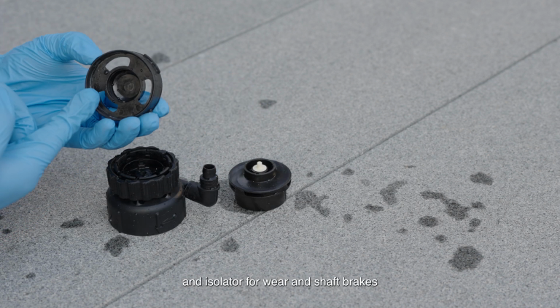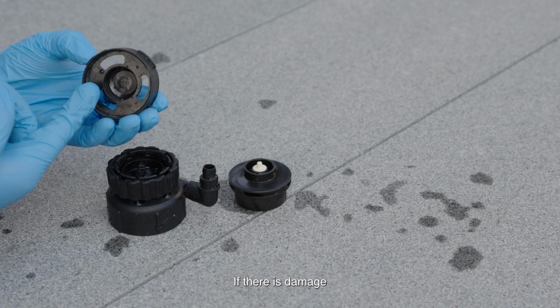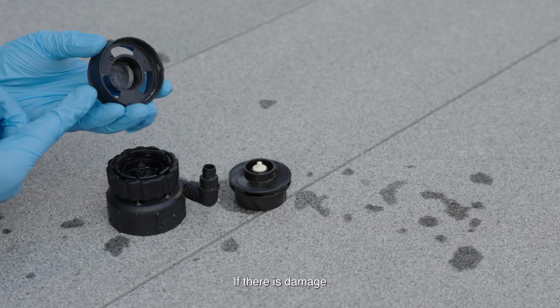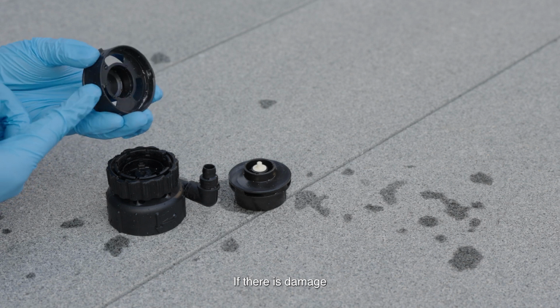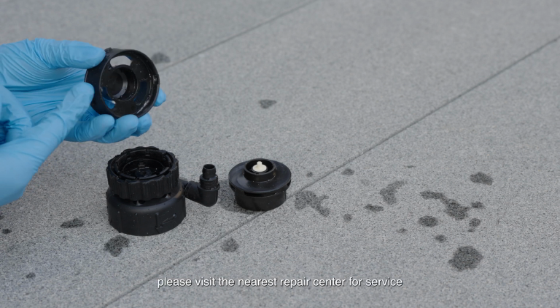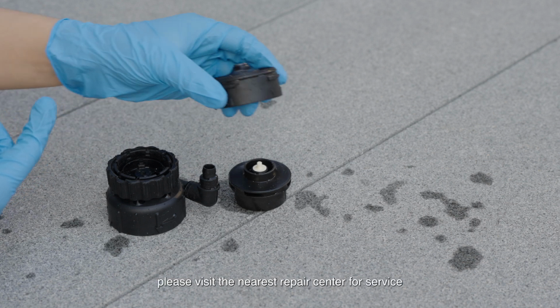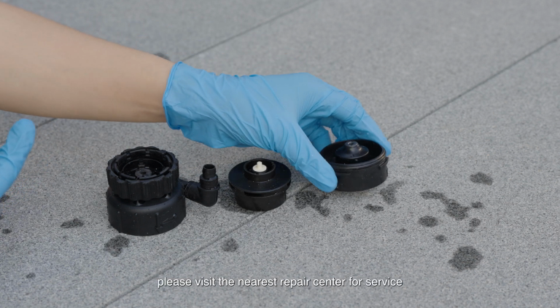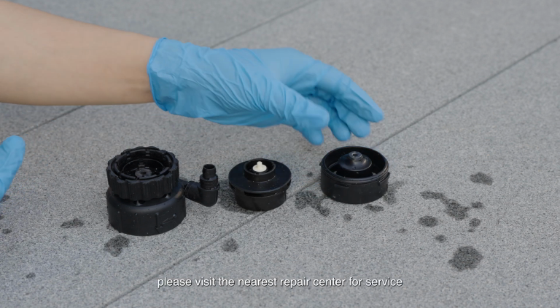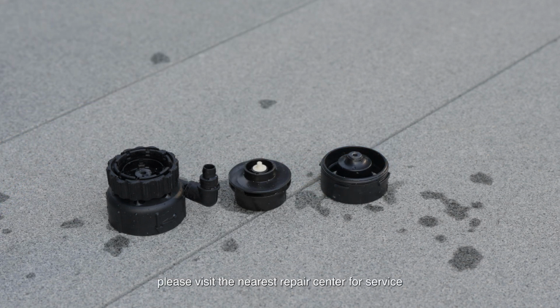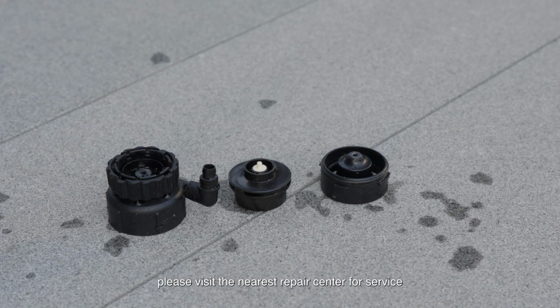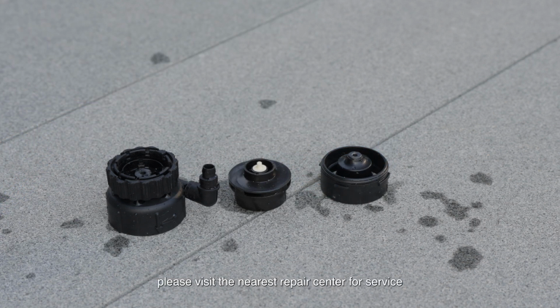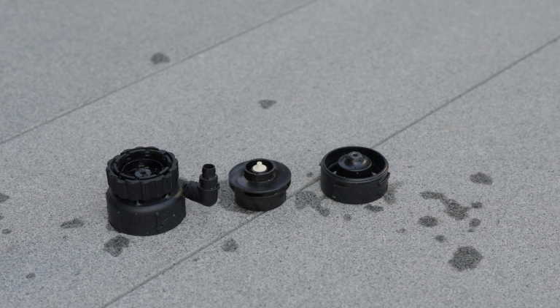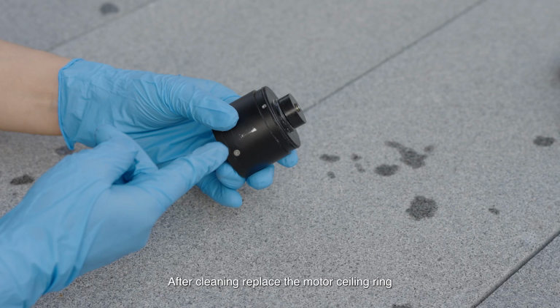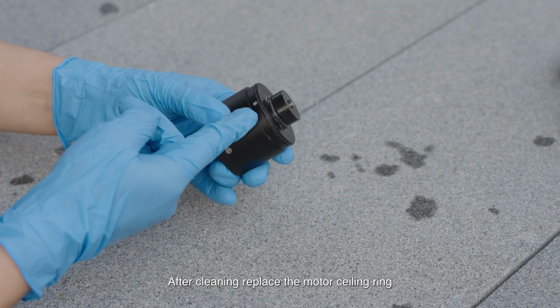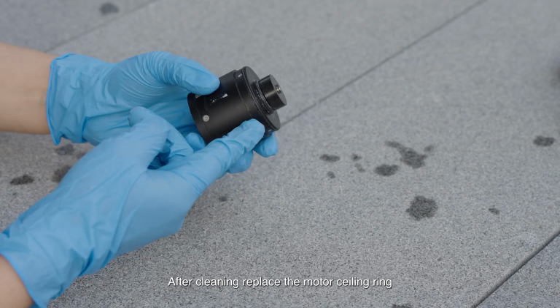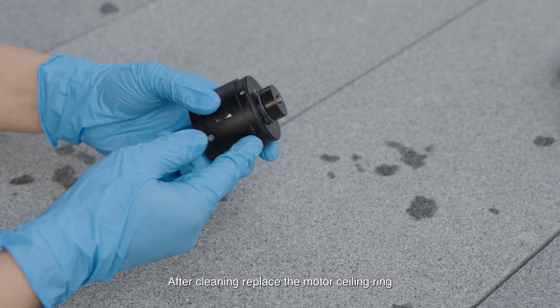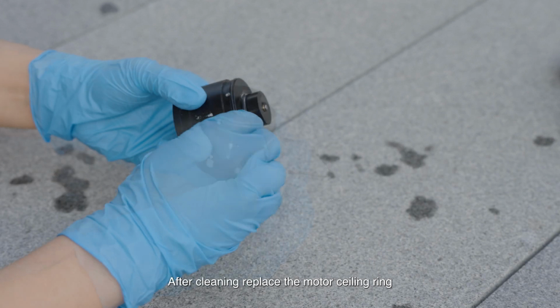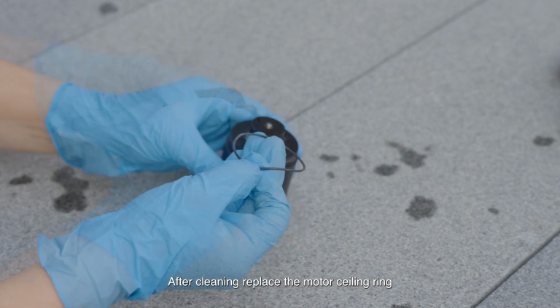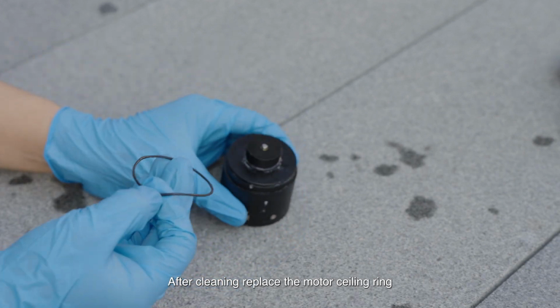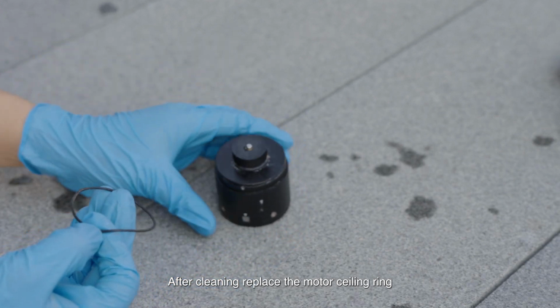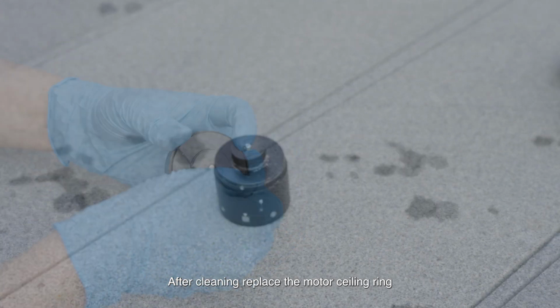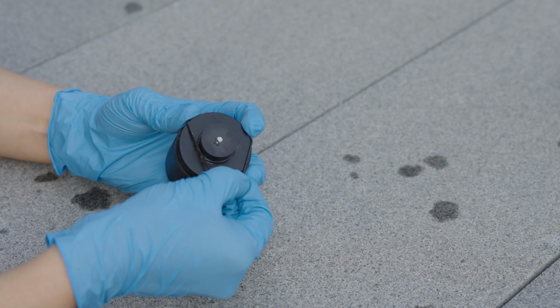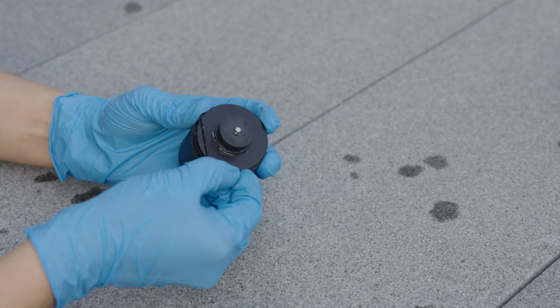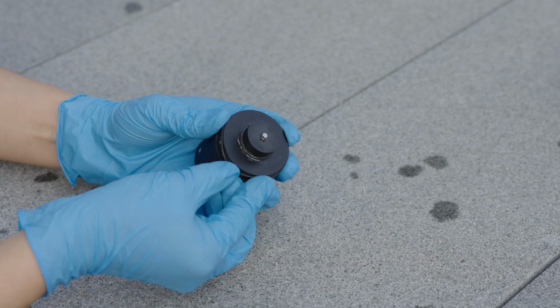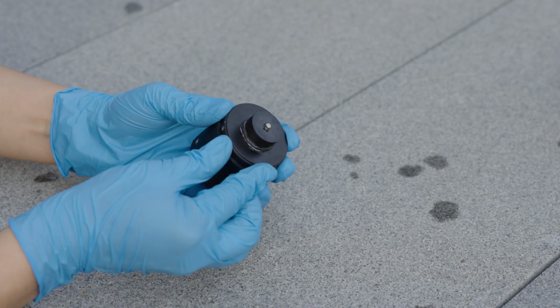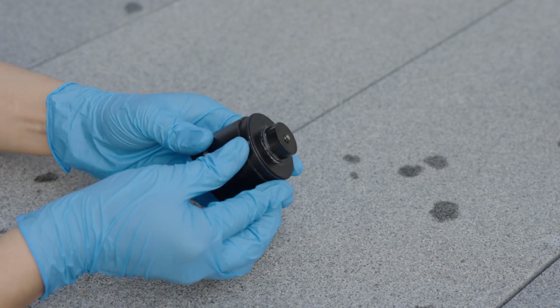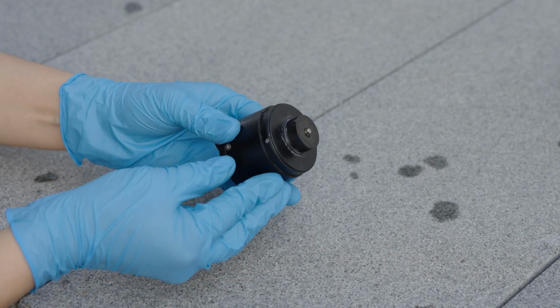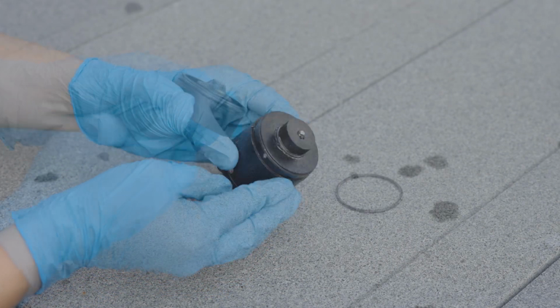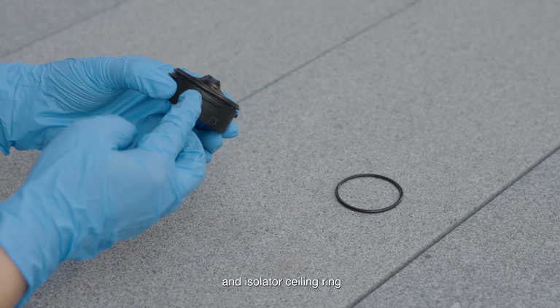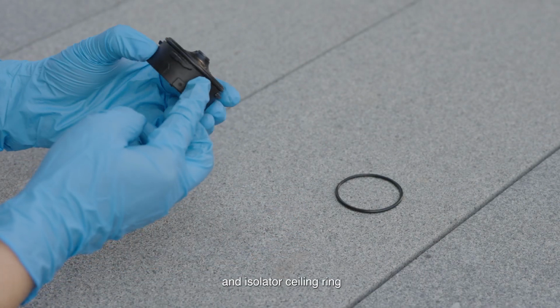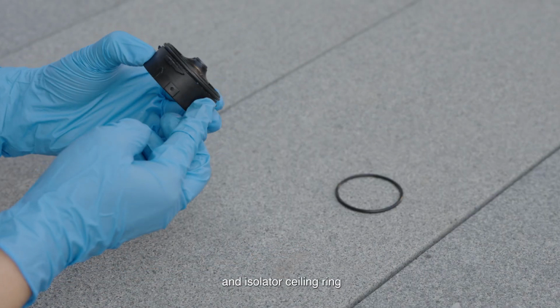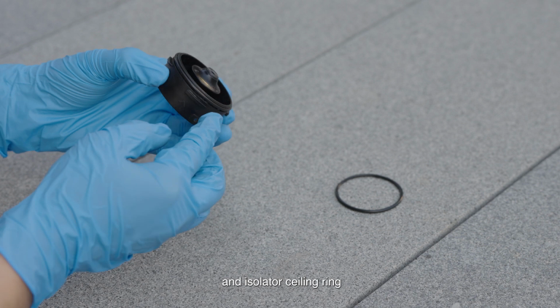If there is damage, please visit the nearest repair center for service. After cleaning, replace the motor sealing ring and isolator sealing ring.